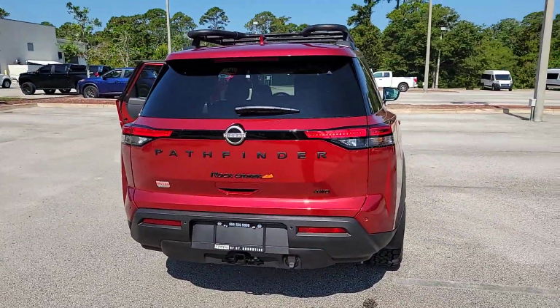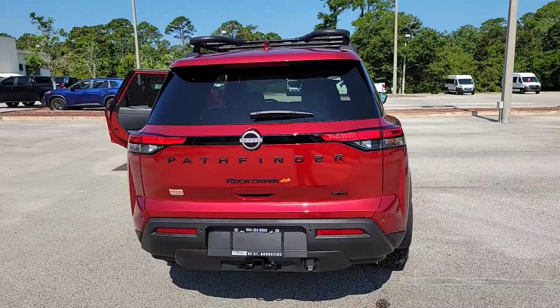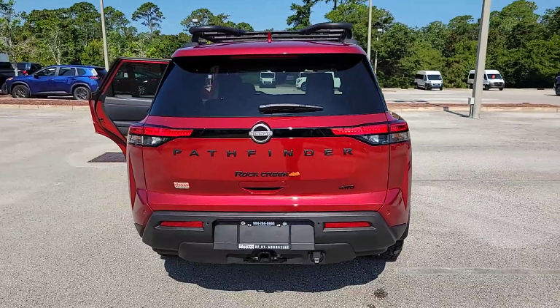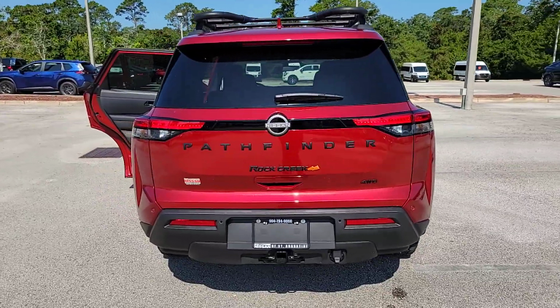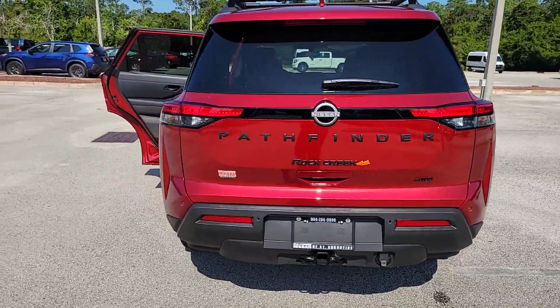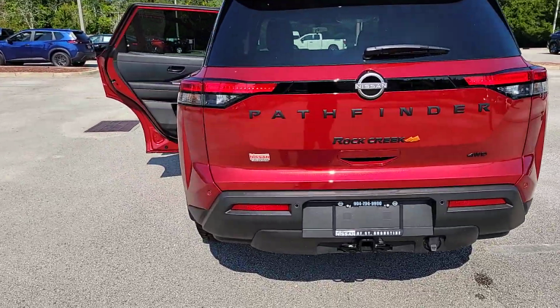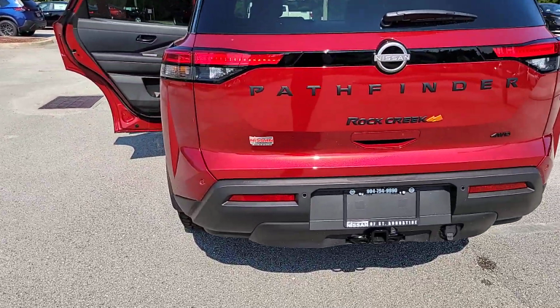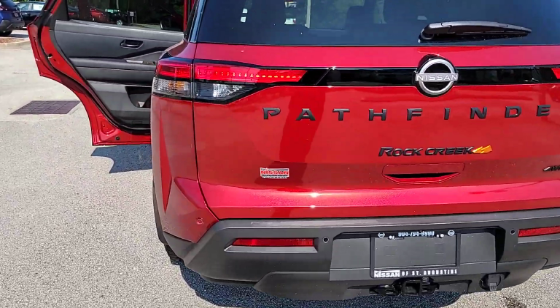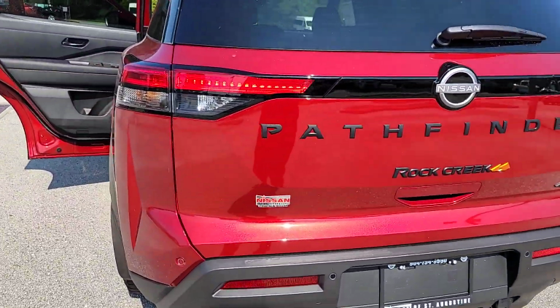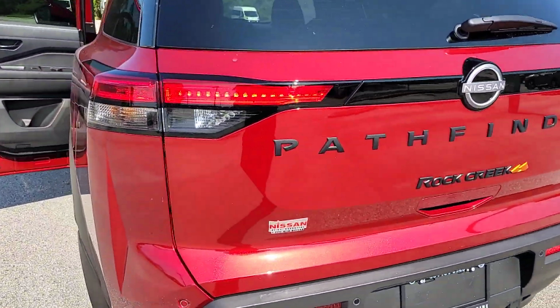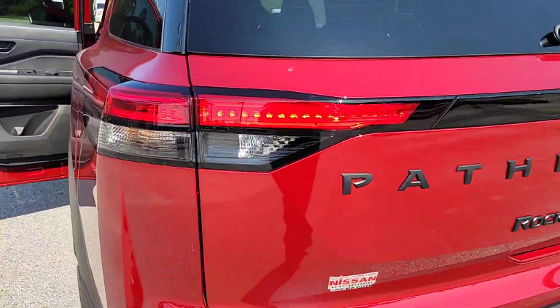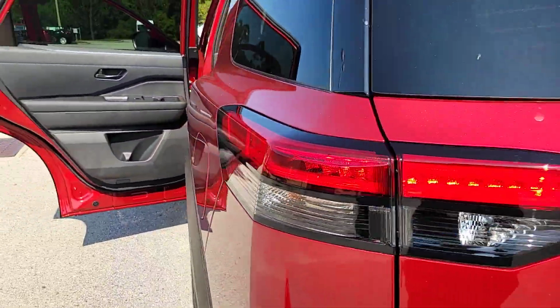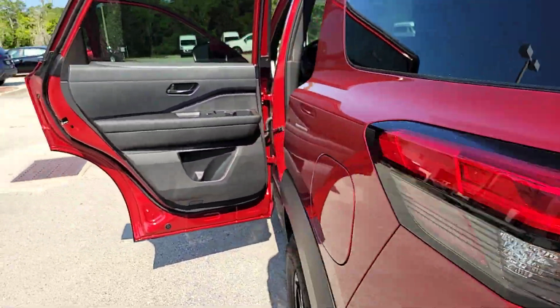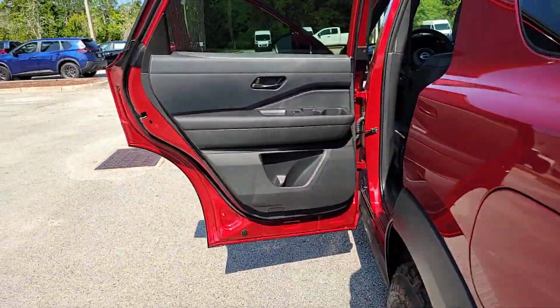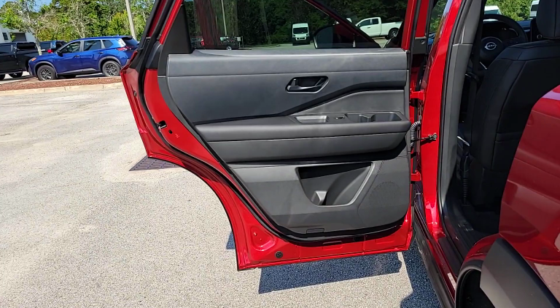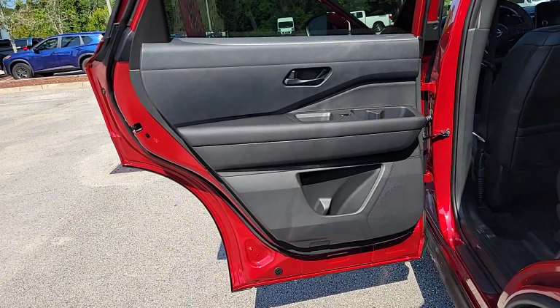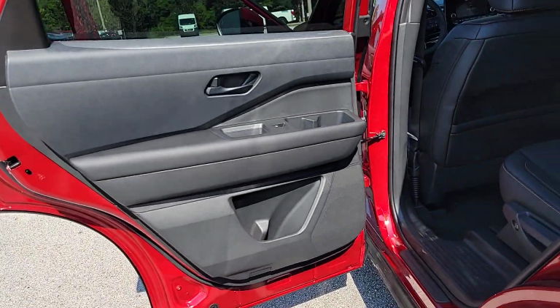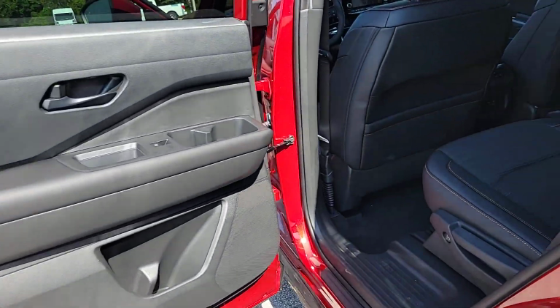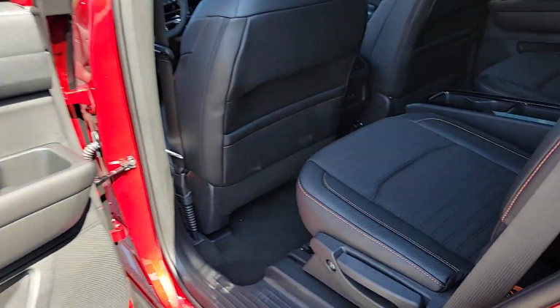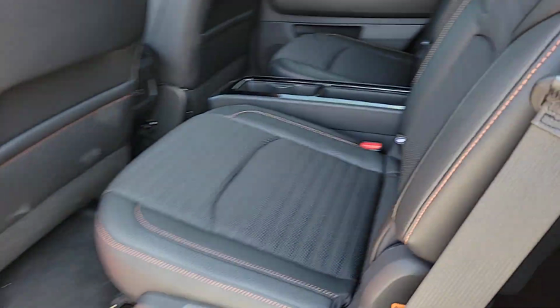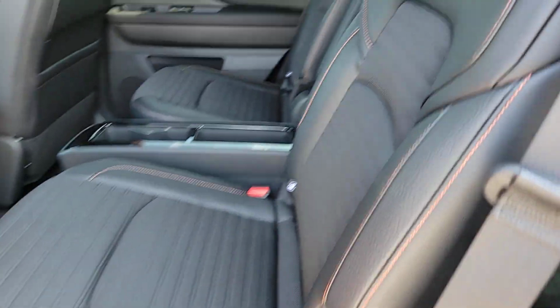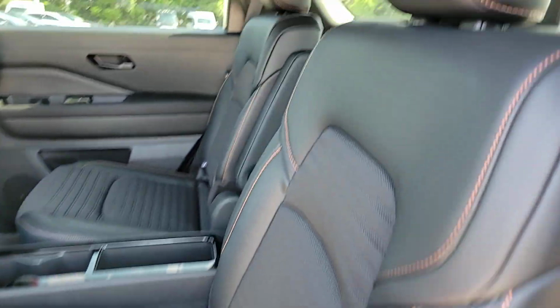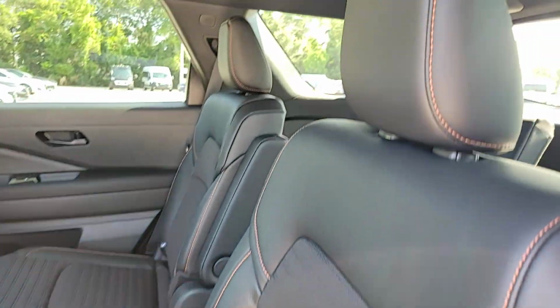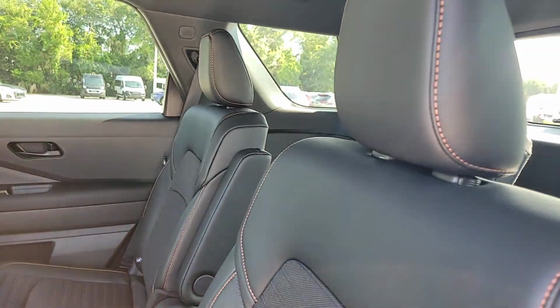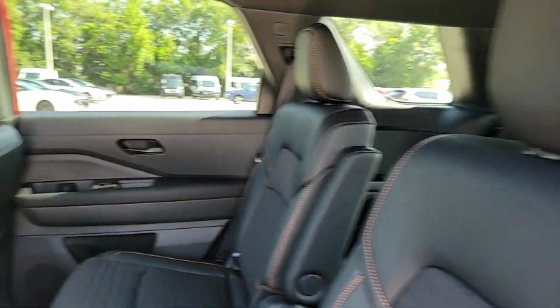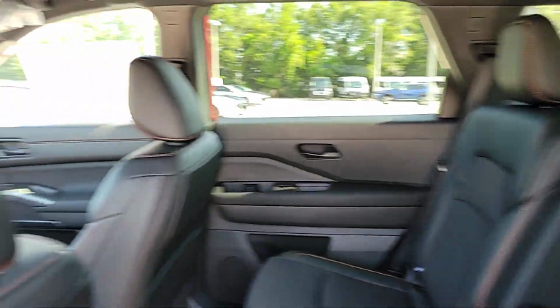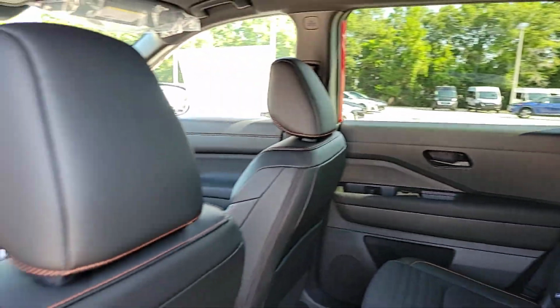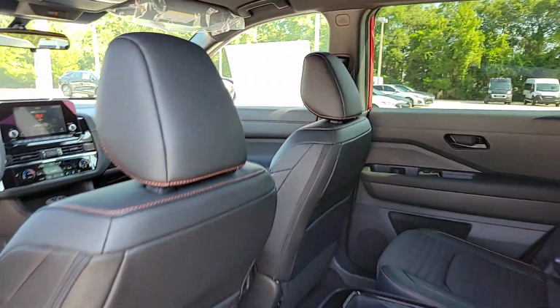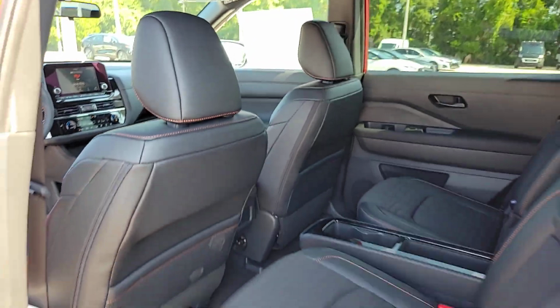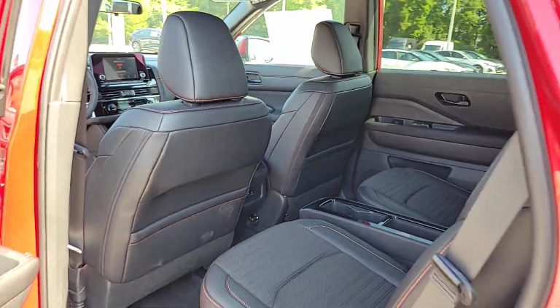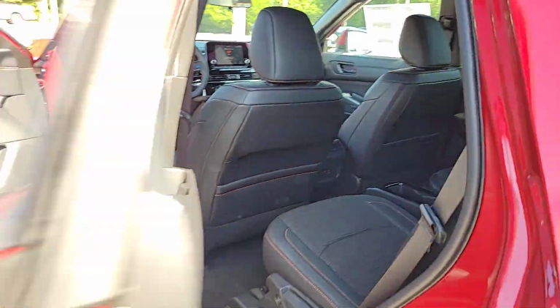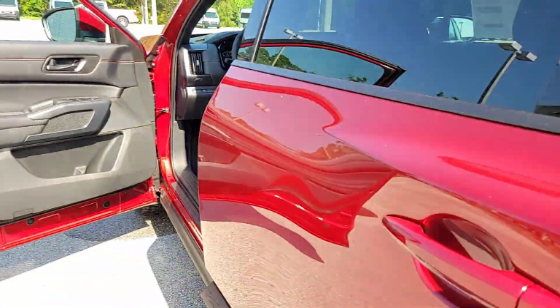Pre-collision system, lane departure warning, keyless entry, heated mirrors, fog lamps, keyless start, adaptive cruise control, remote engine start, satellite radio, backup camera.